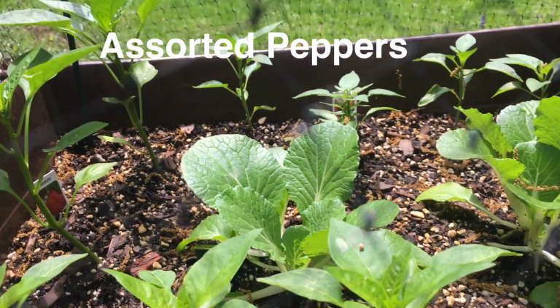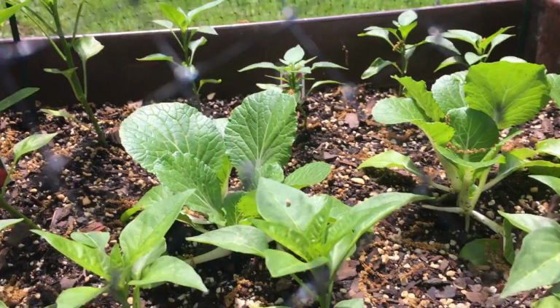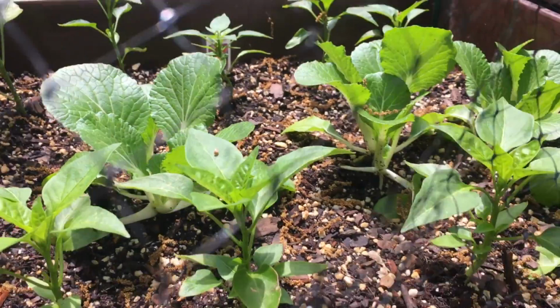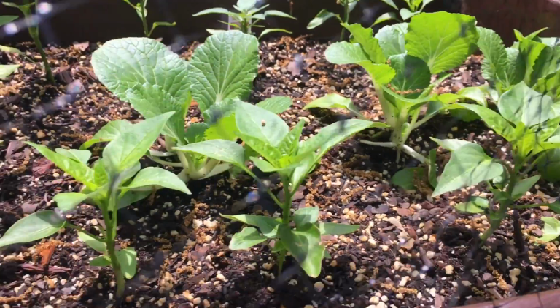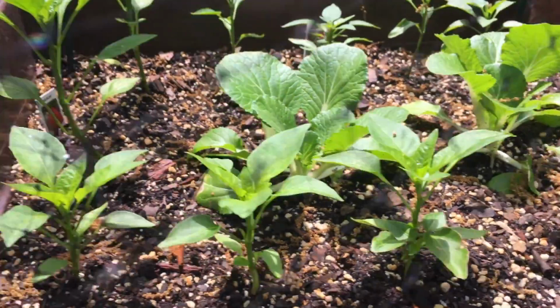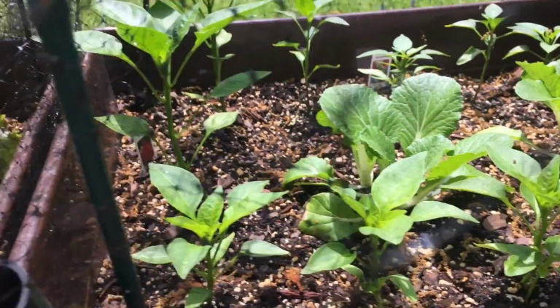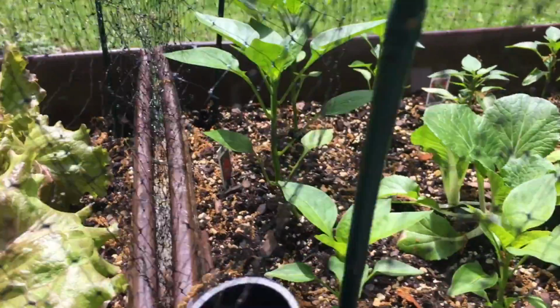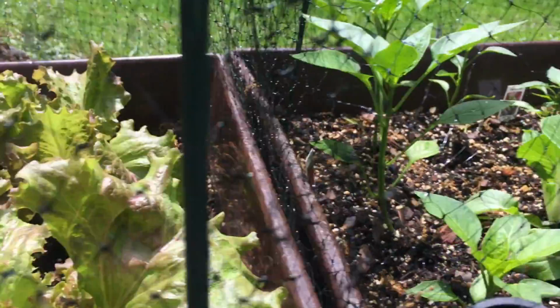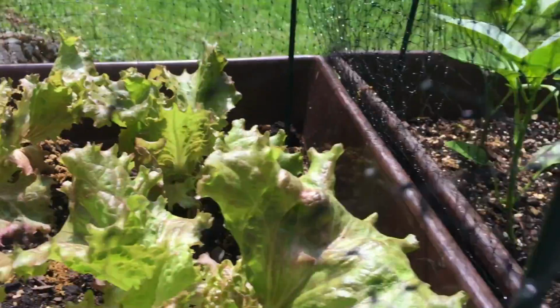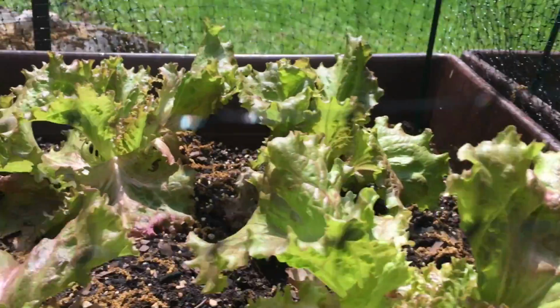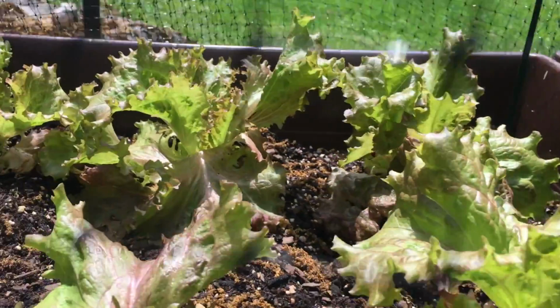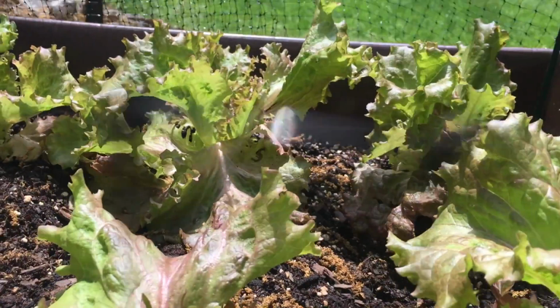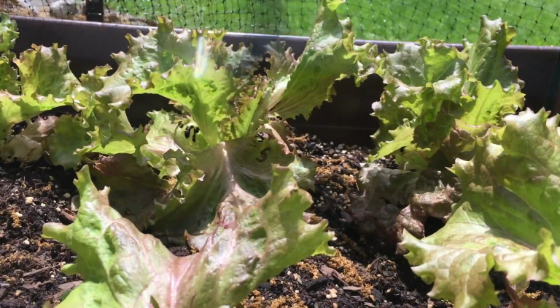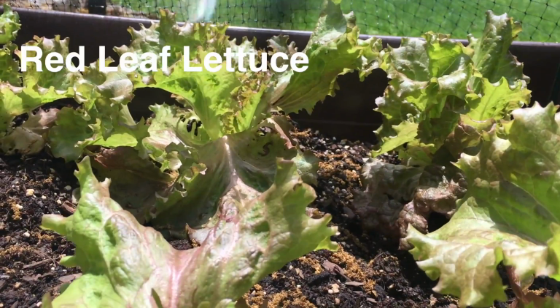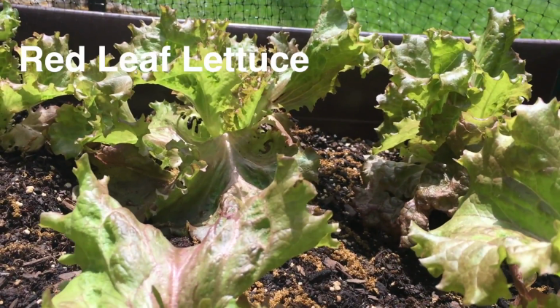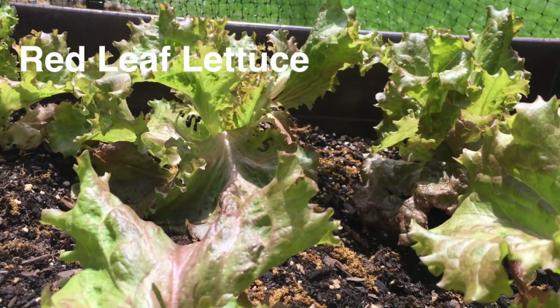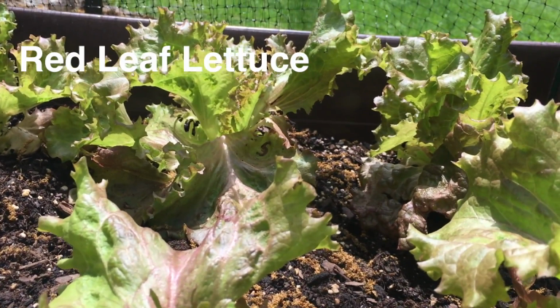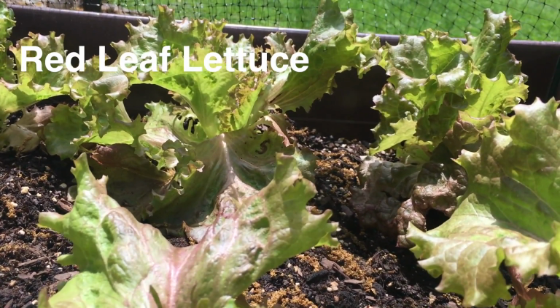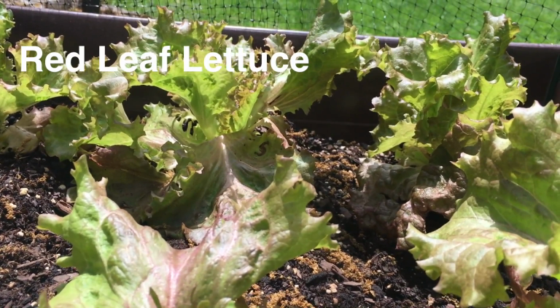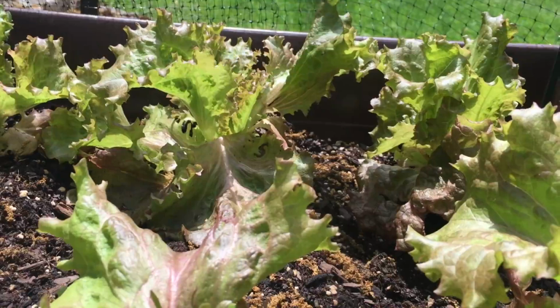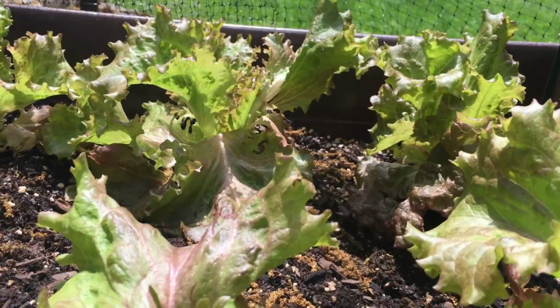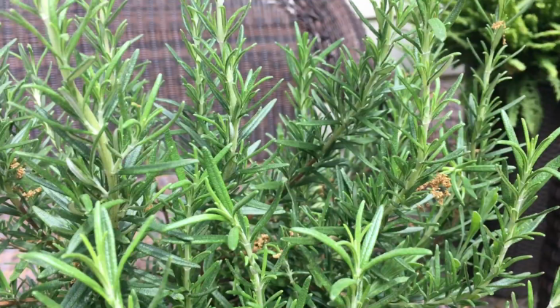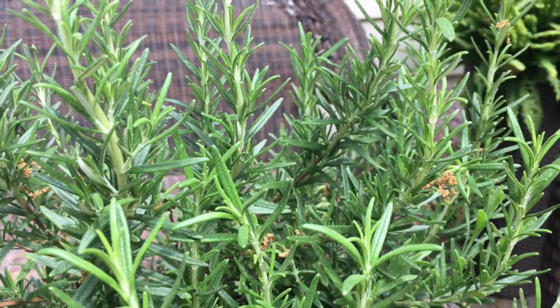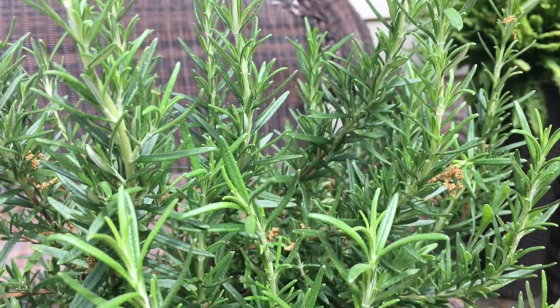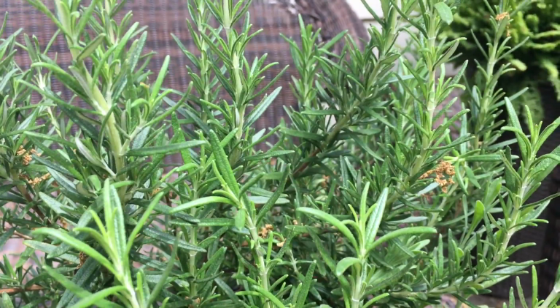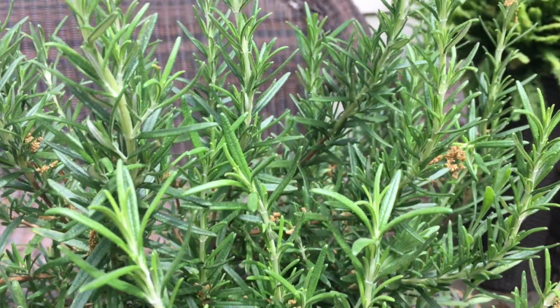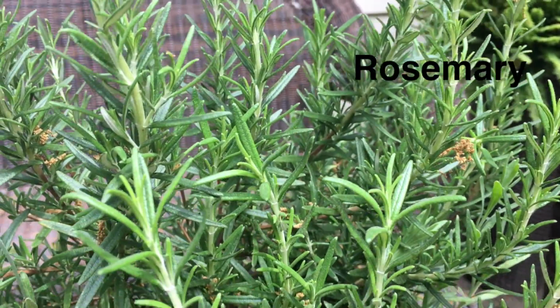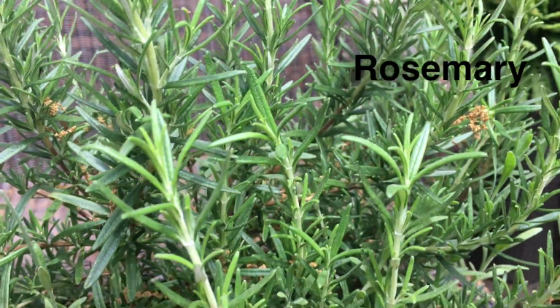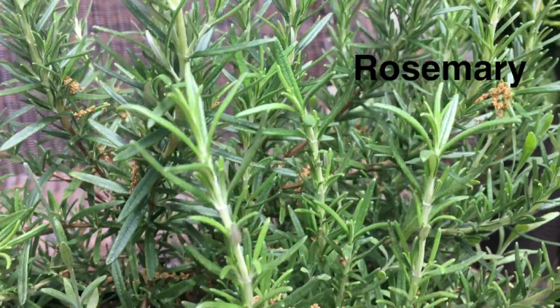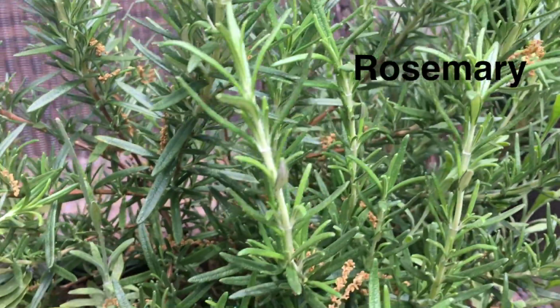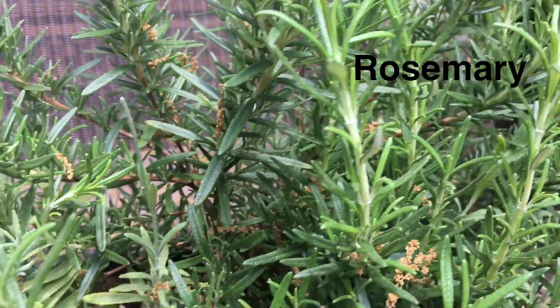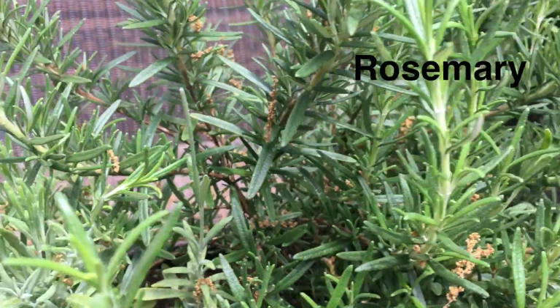And in here we have bok choy and several varieties of peppers — I have a jalapeño, a red pepper, and a yellow pepper. And we're attempting to grow some red beet lettuce. We also have rosemary and some lavender.